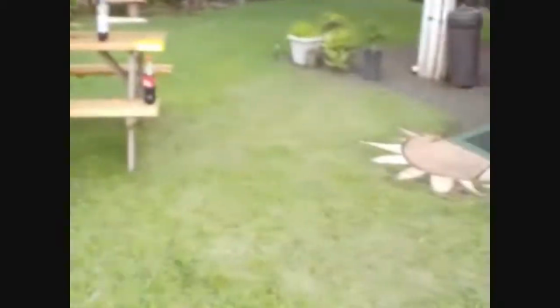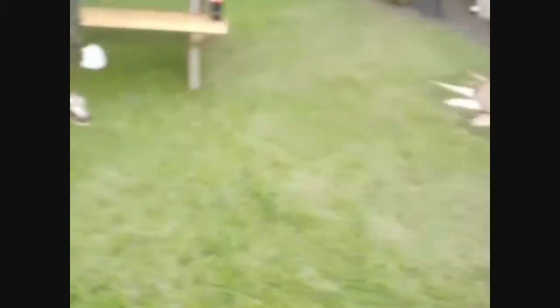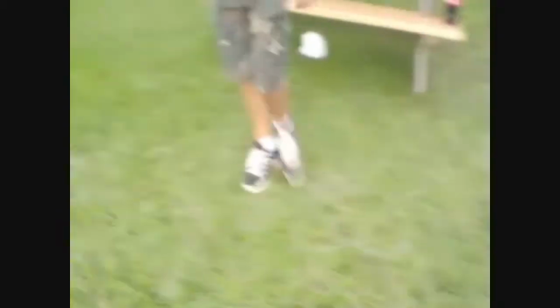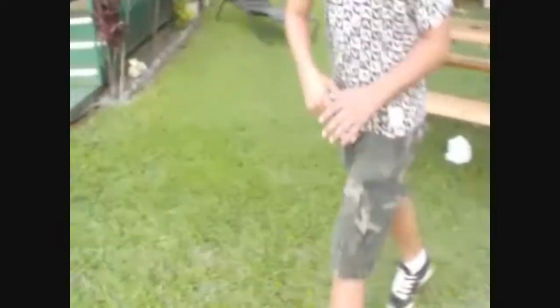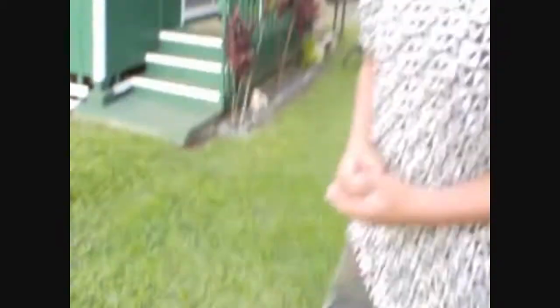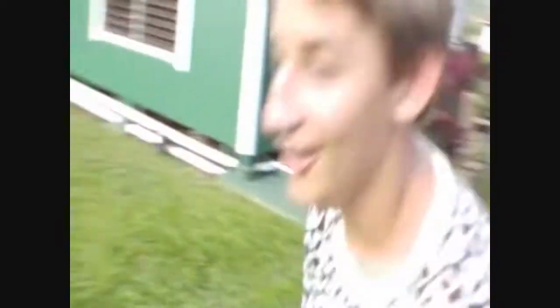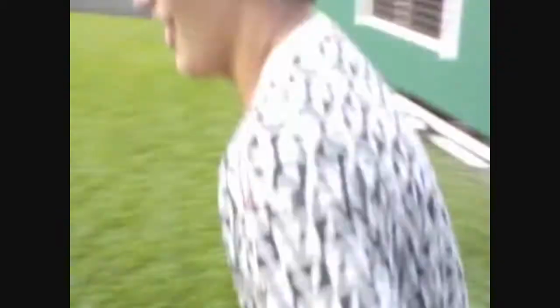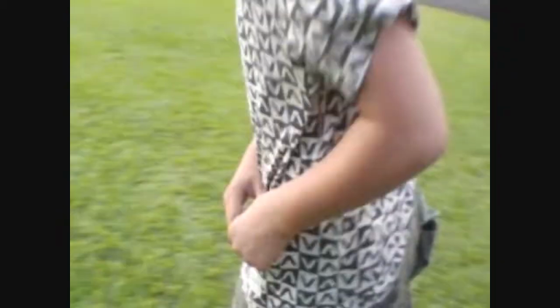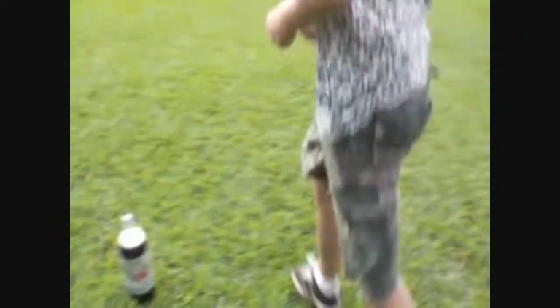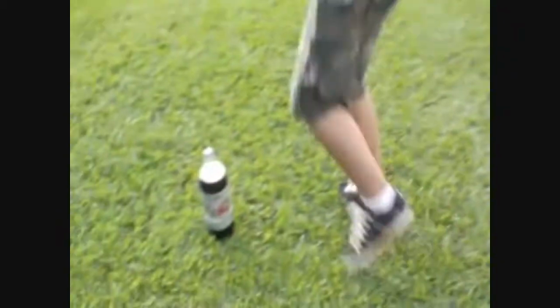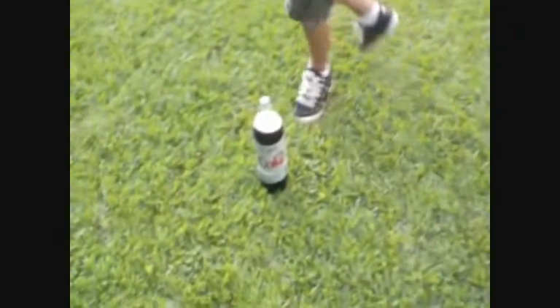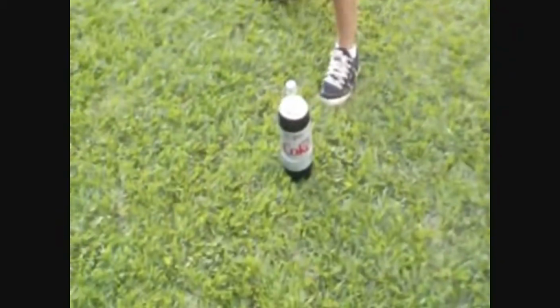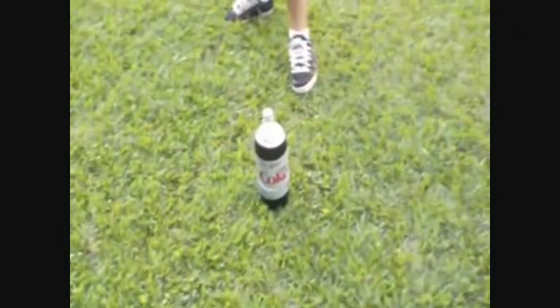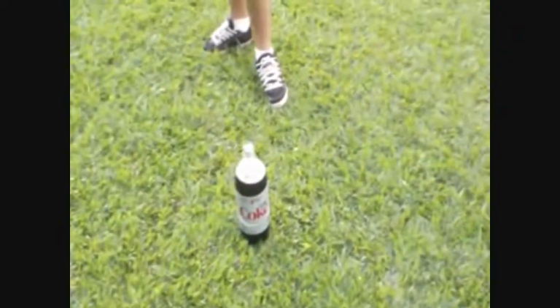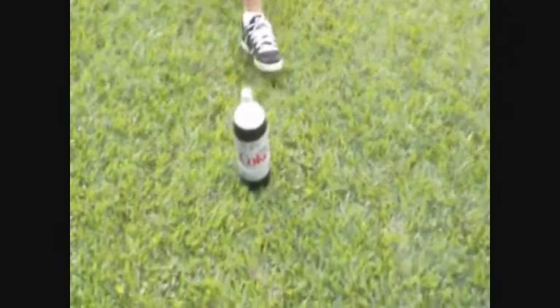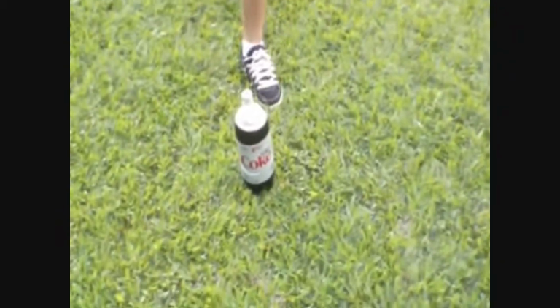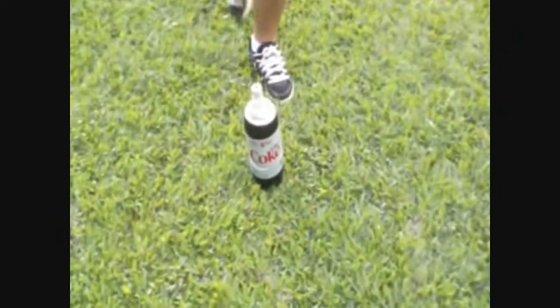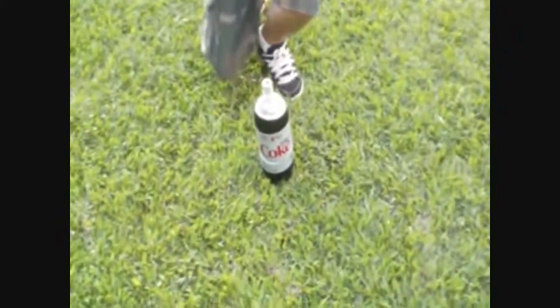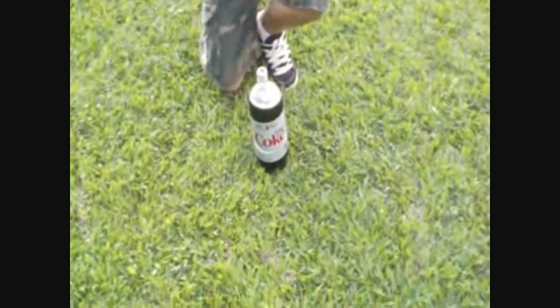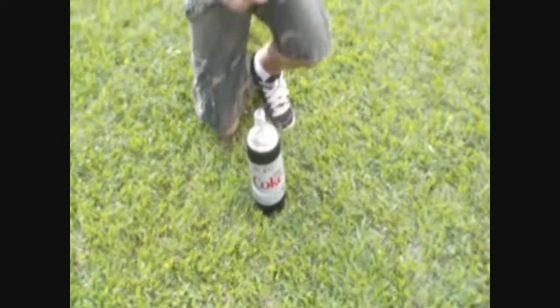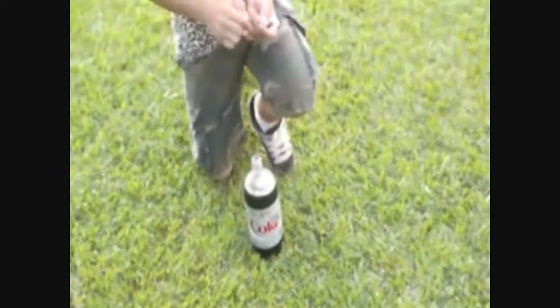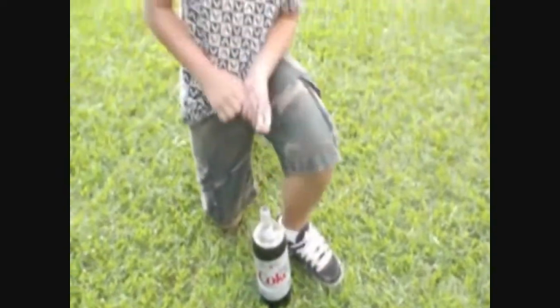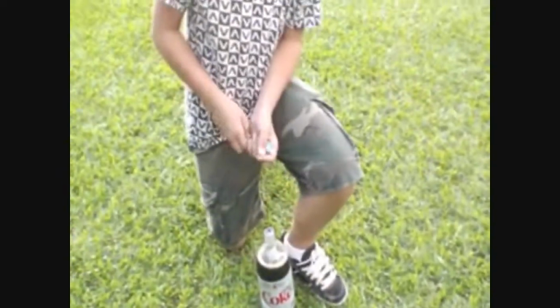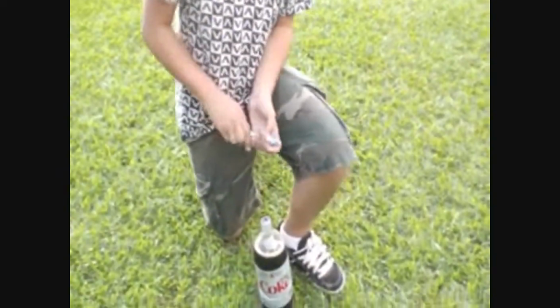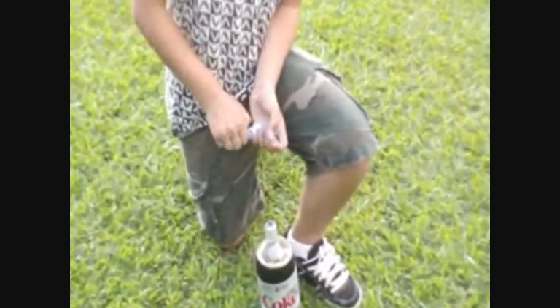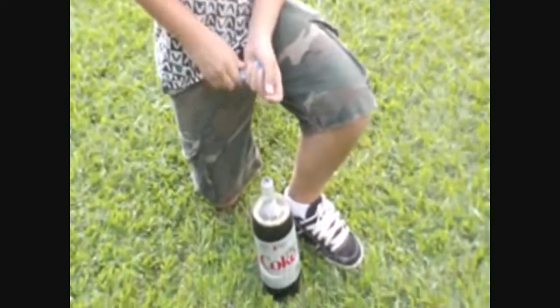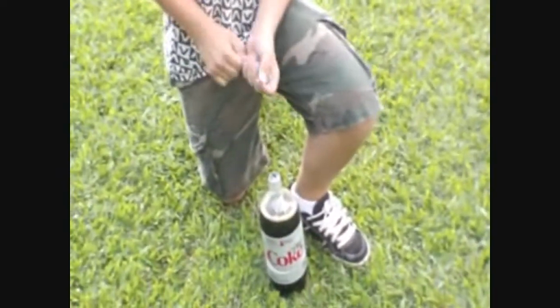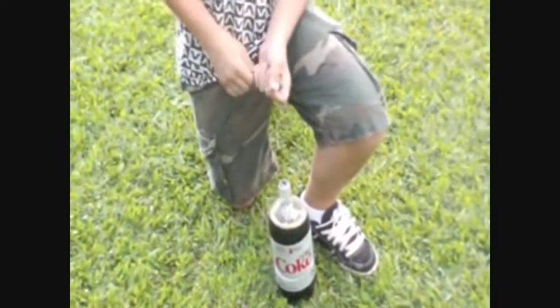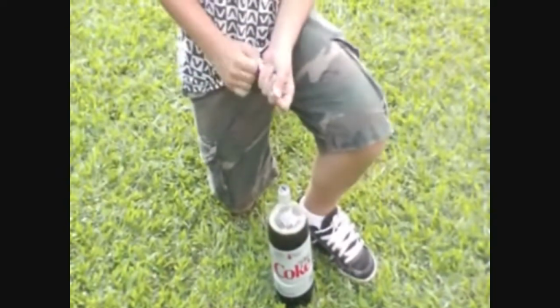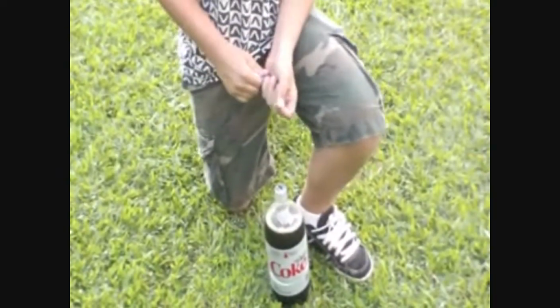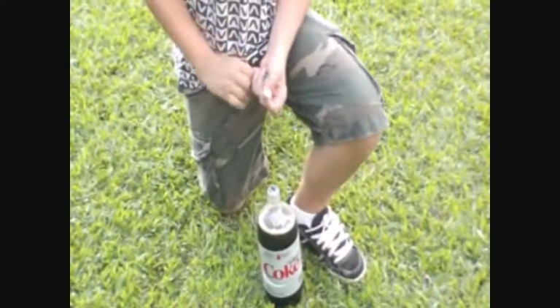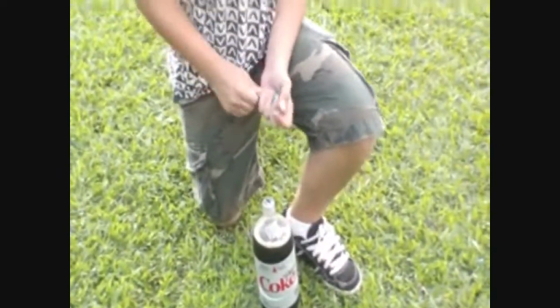Okay, so here we go. Alright. Hopefully this will be successful. Here we are with our Mentos. This time I'm putting in more than one.